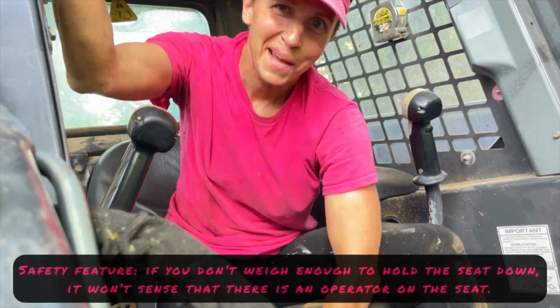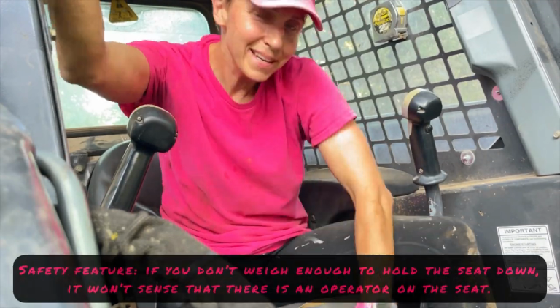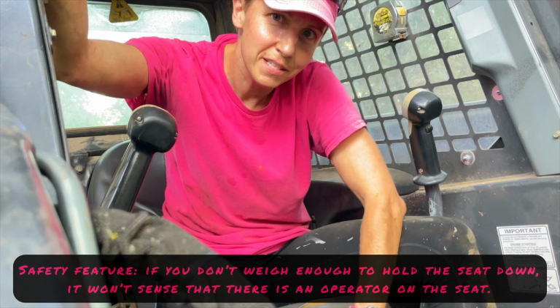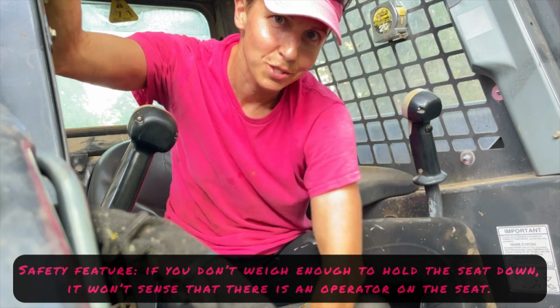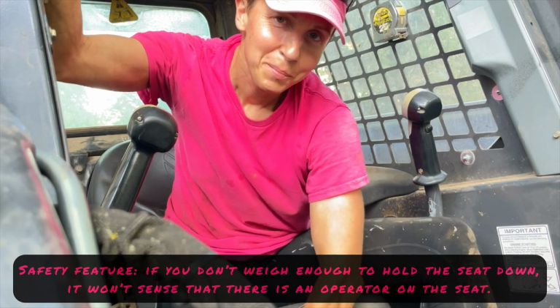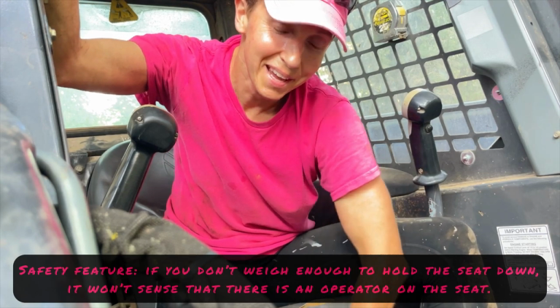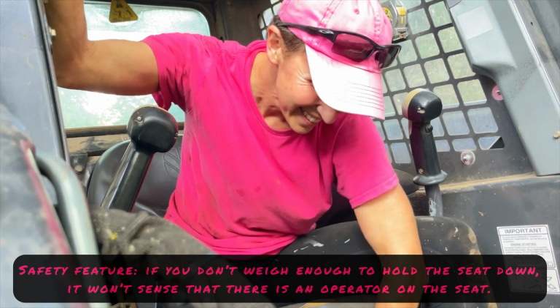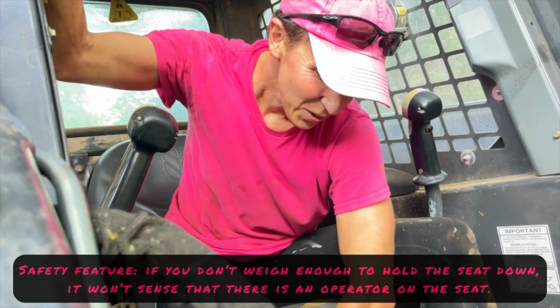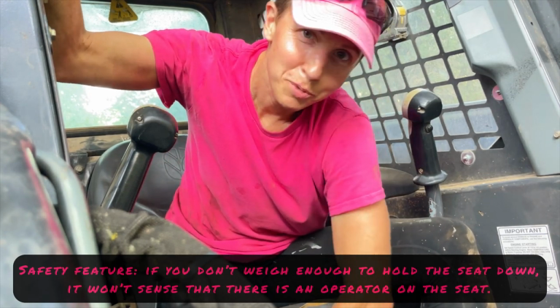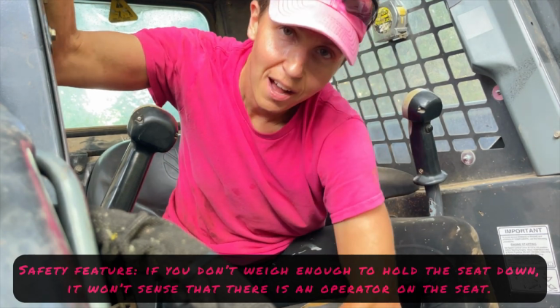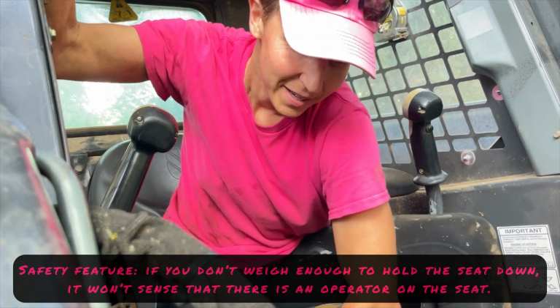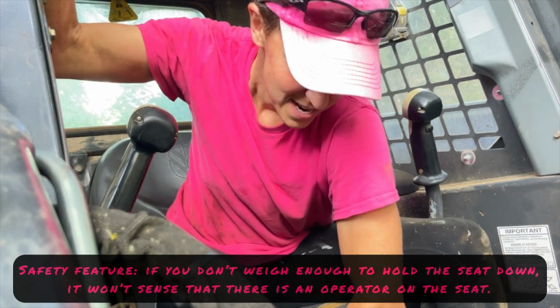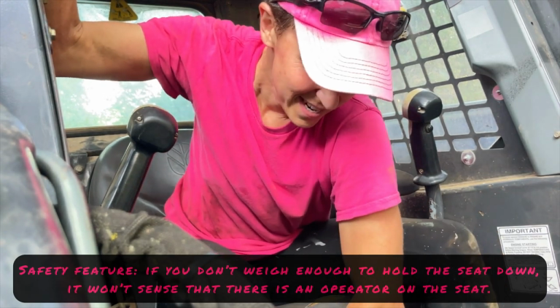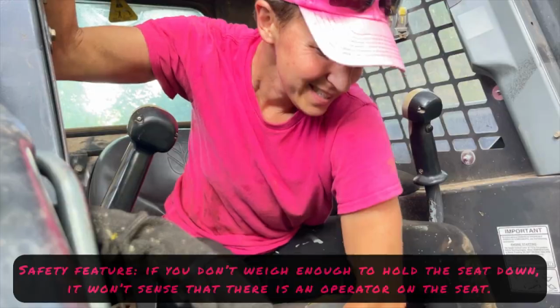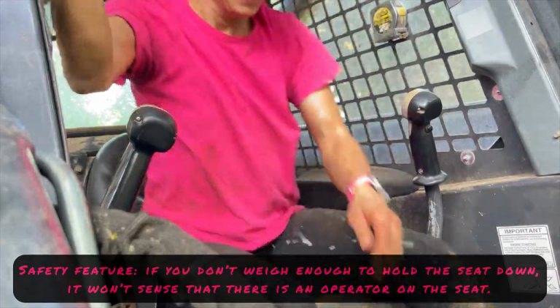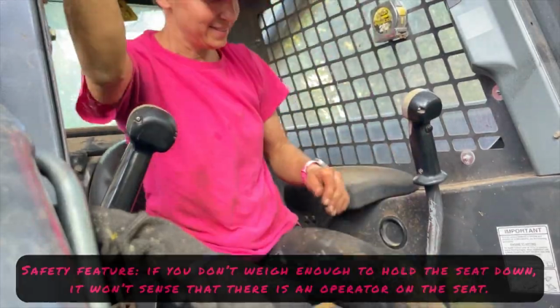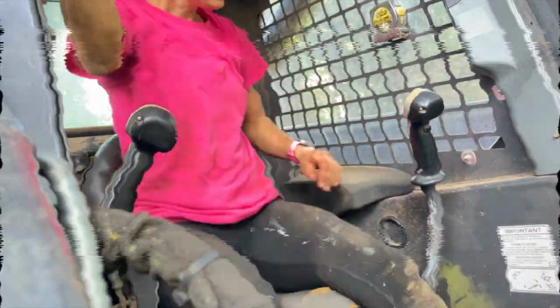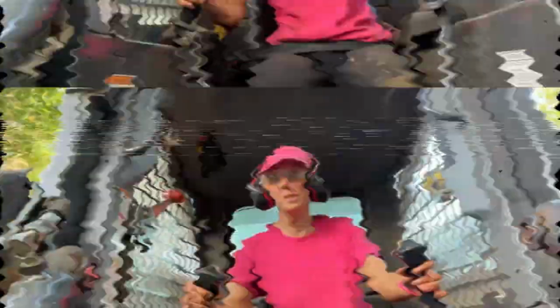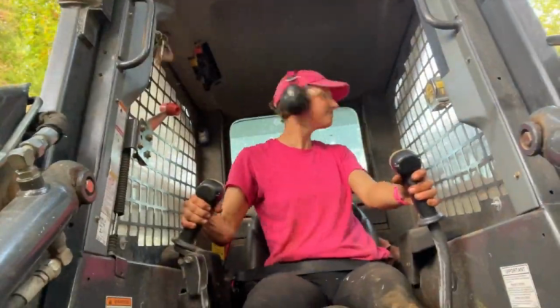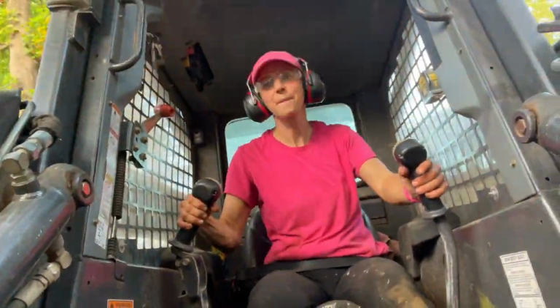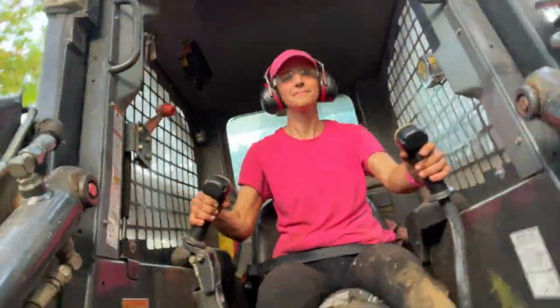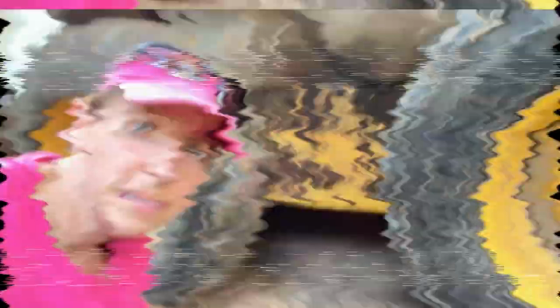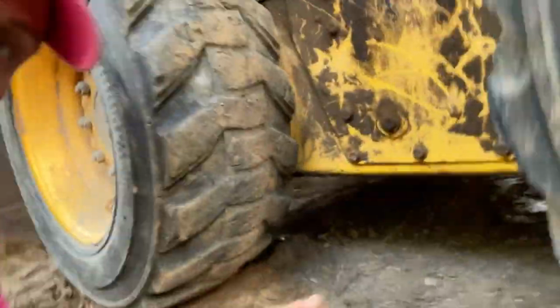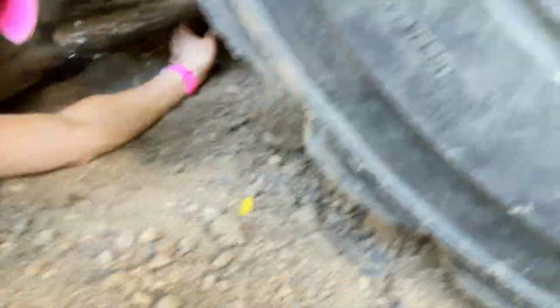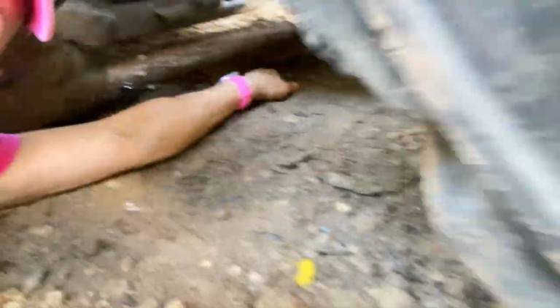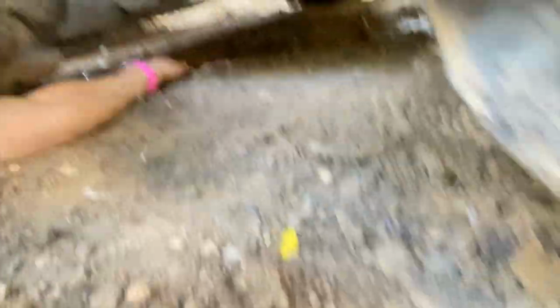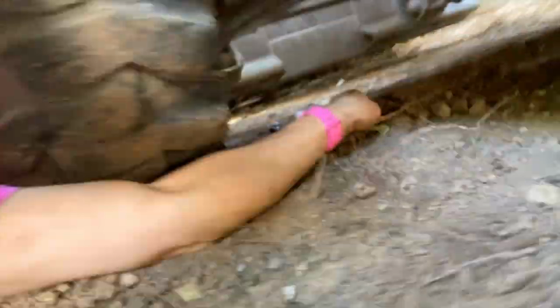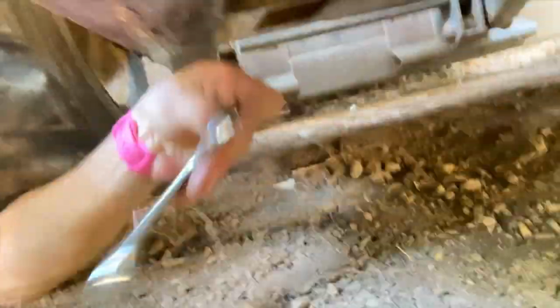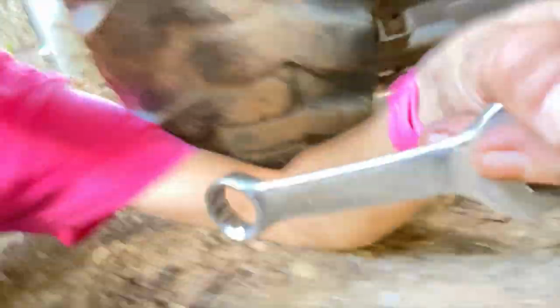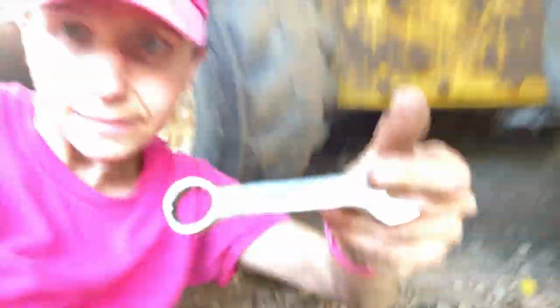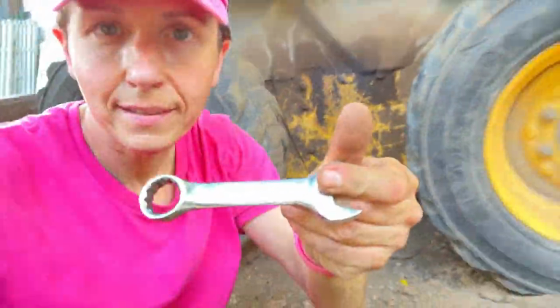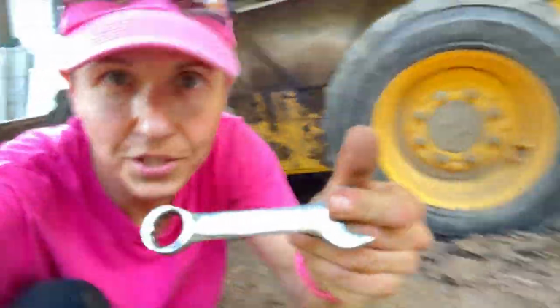Who else has to adjust the seat sensor because it will keep turning off otherwise? Move the seat up. I'm totally dropping like everything. Got it — let's finish this.